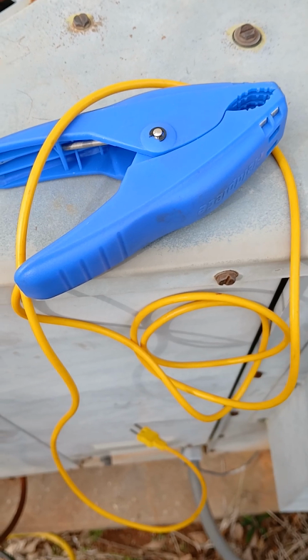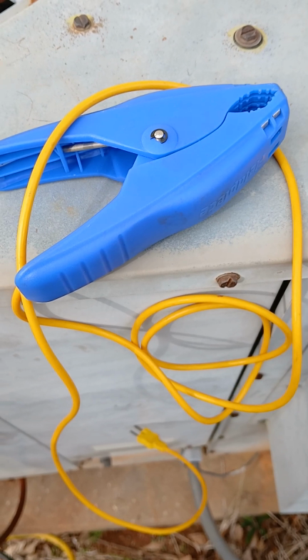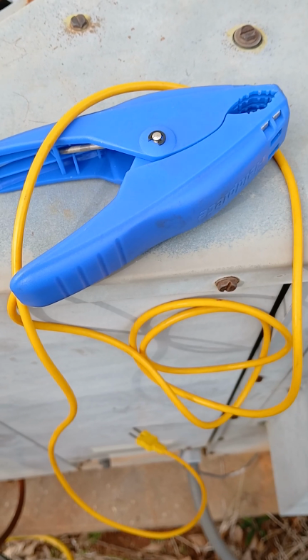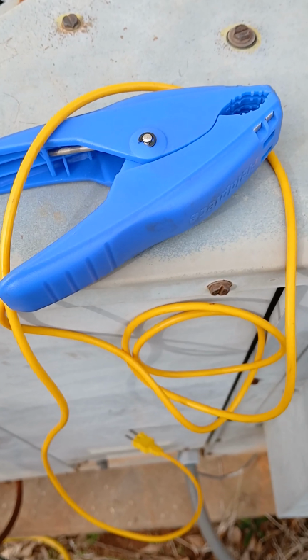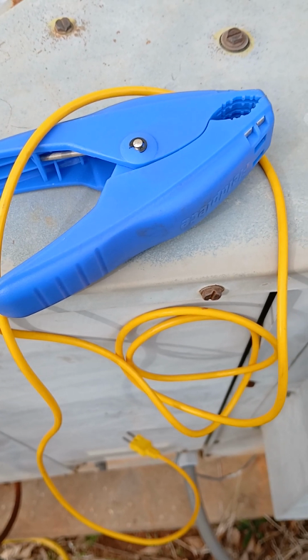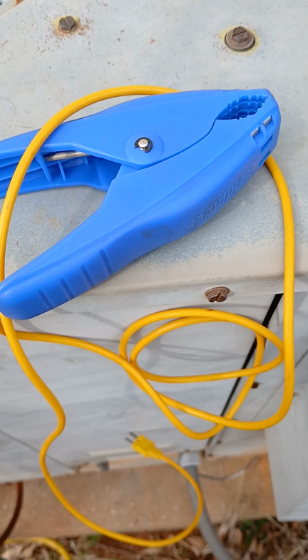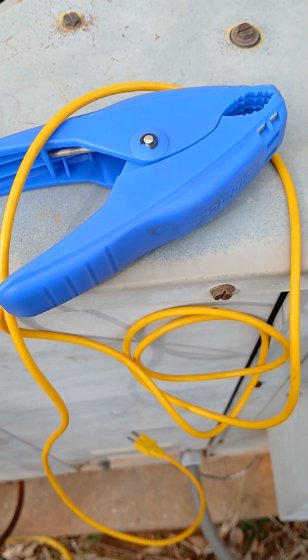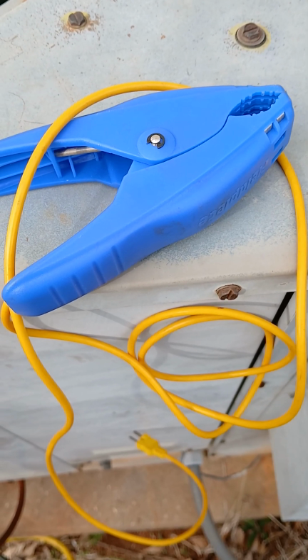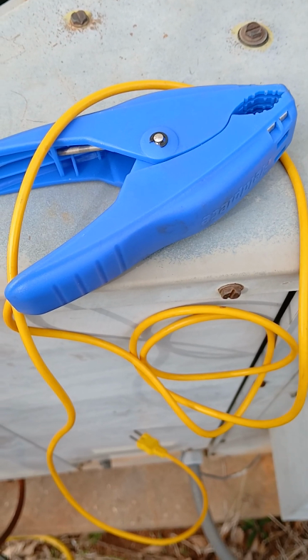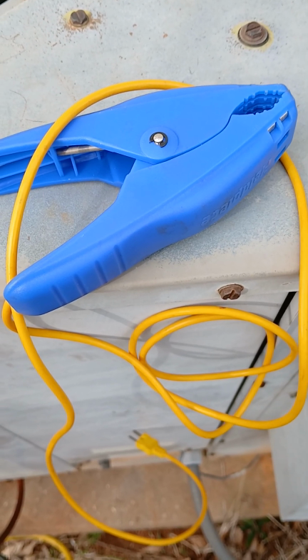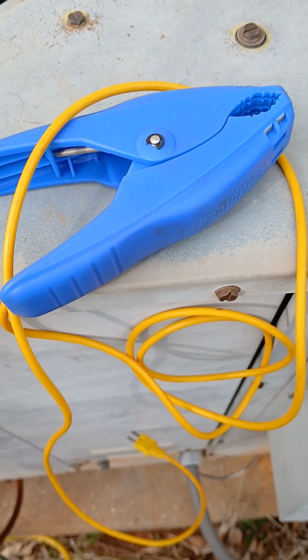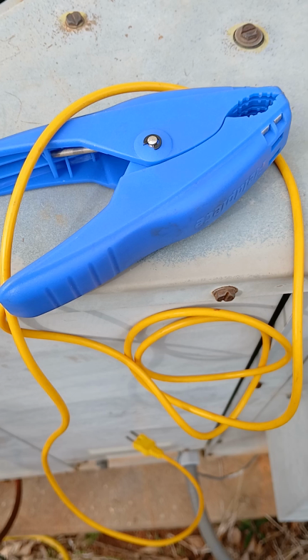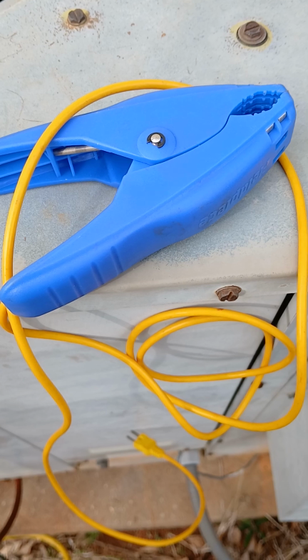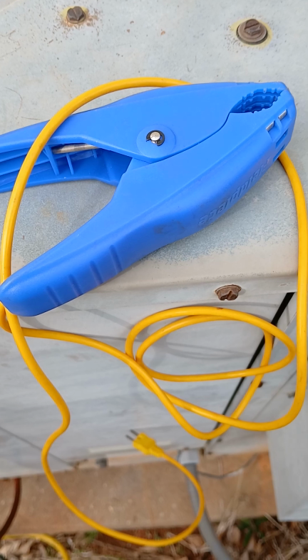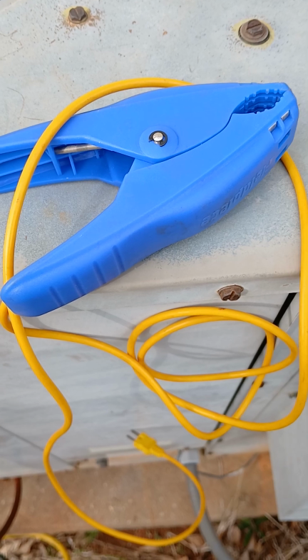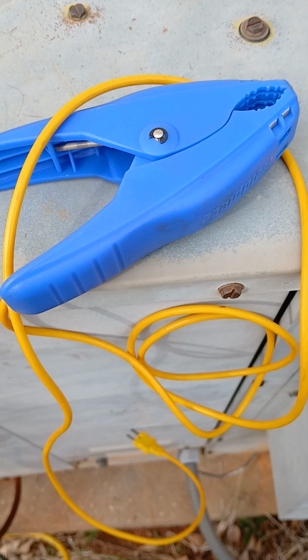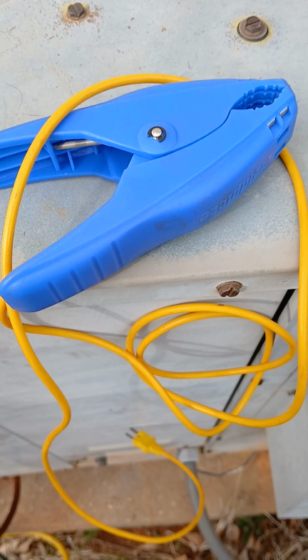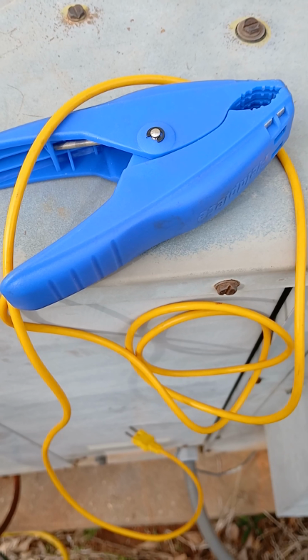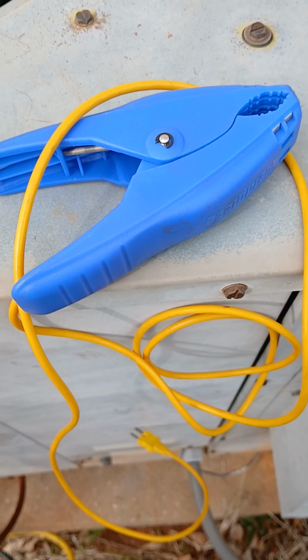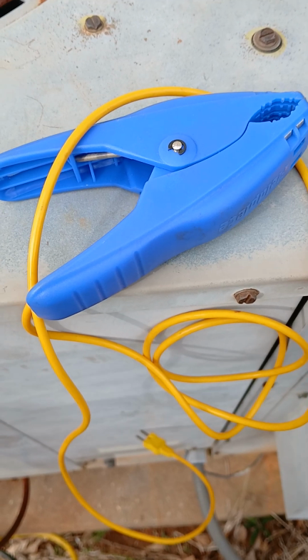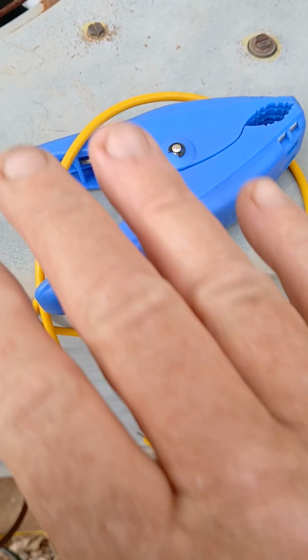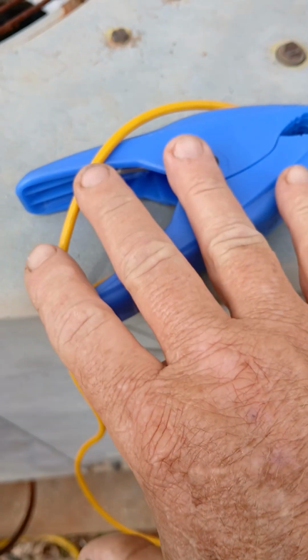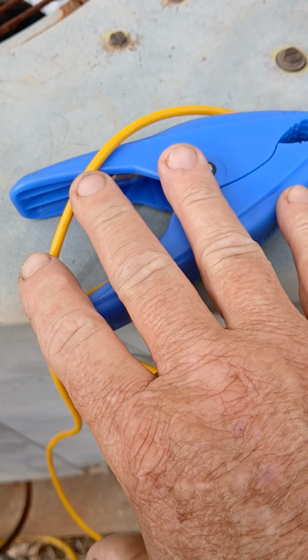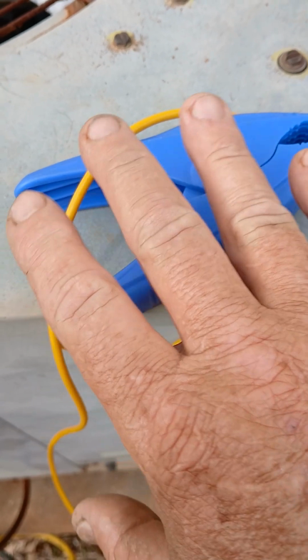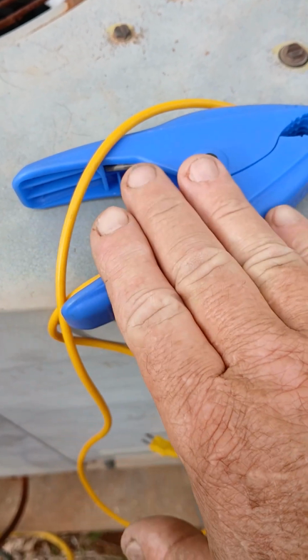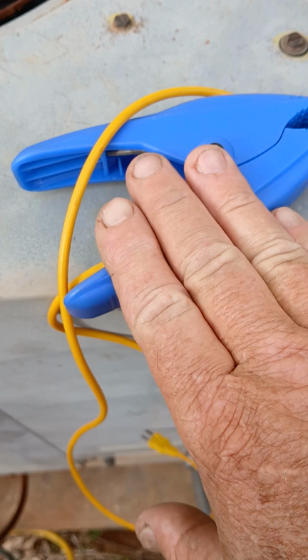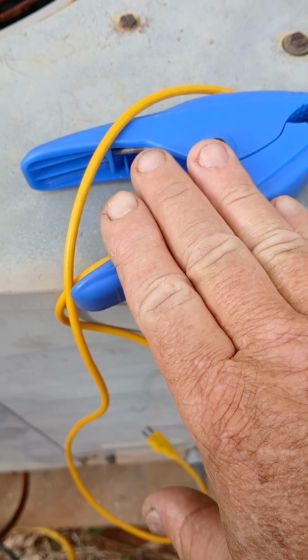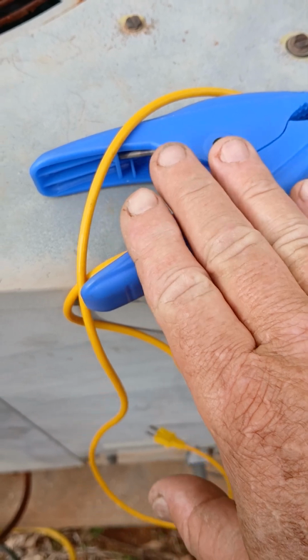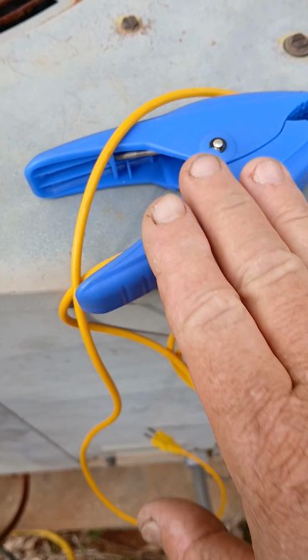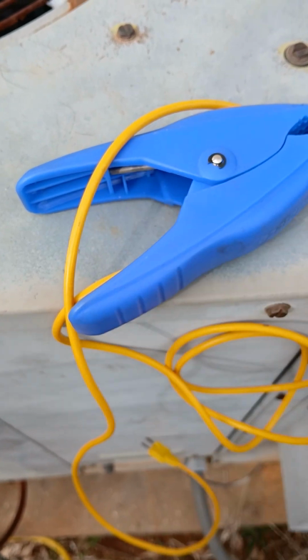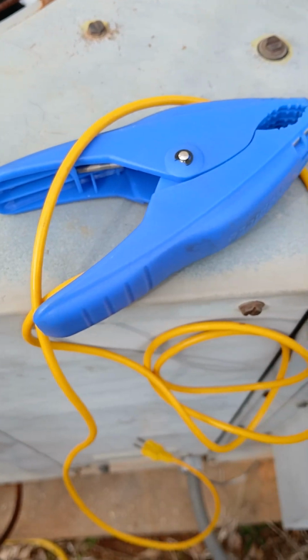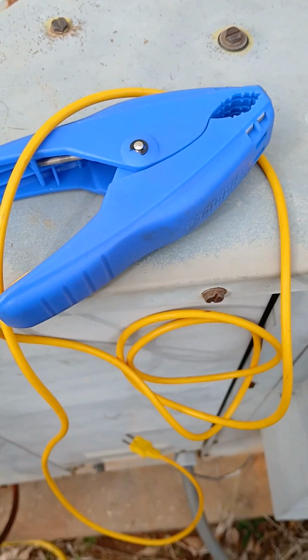Question: when taking the temperature of the line set, whether that be the high pressure or low pressure, one would need two gadgets like this.